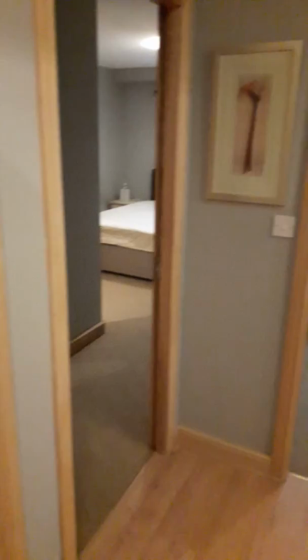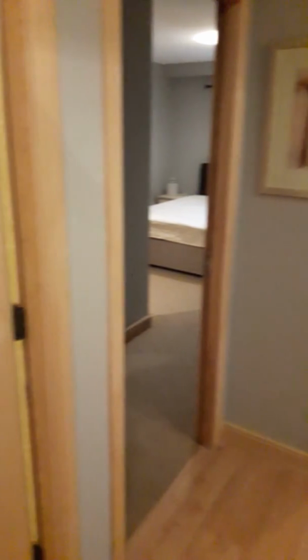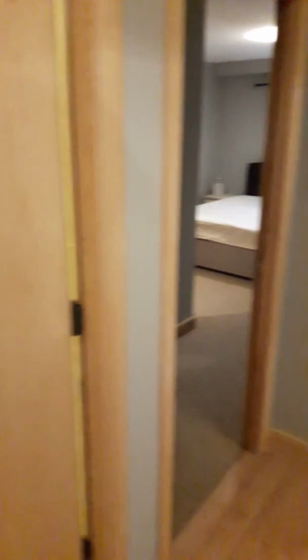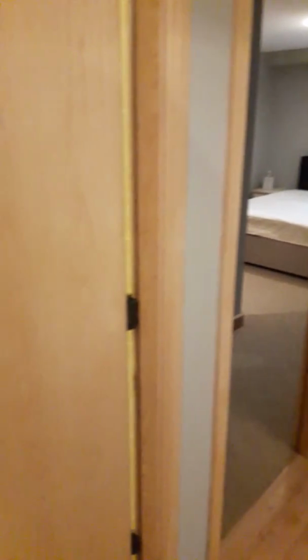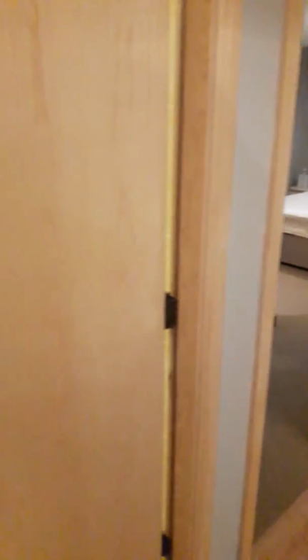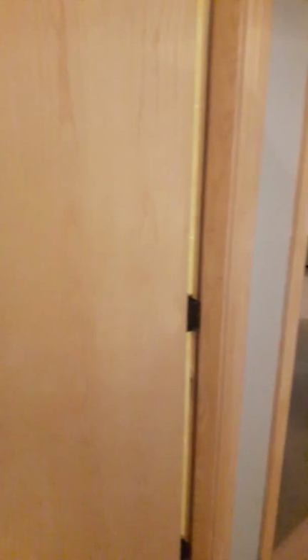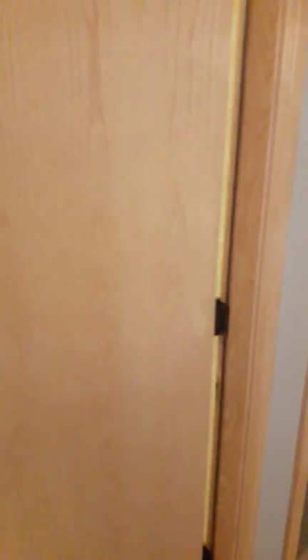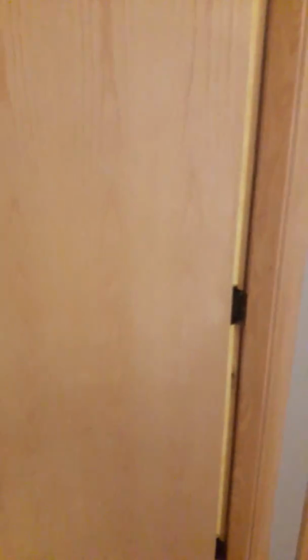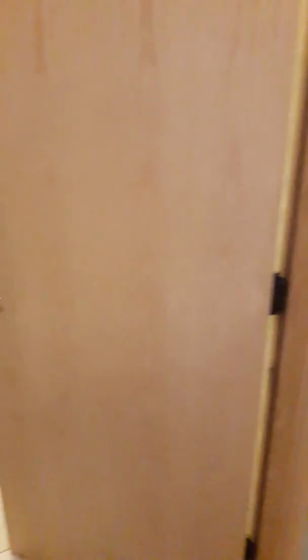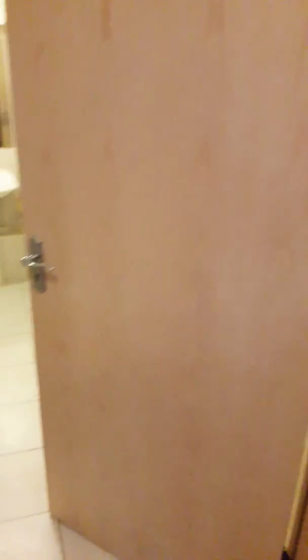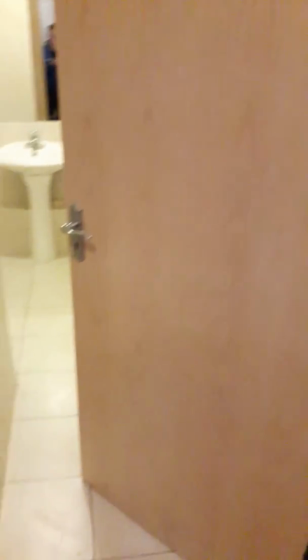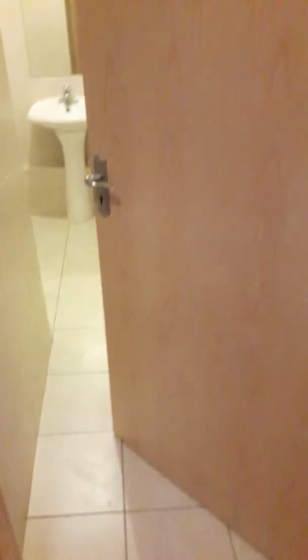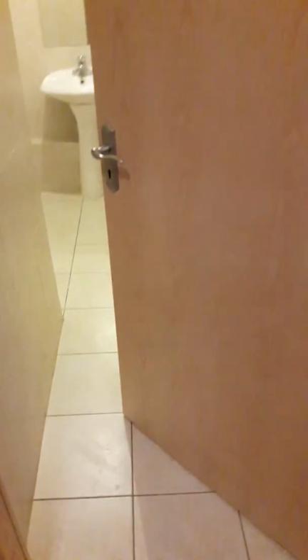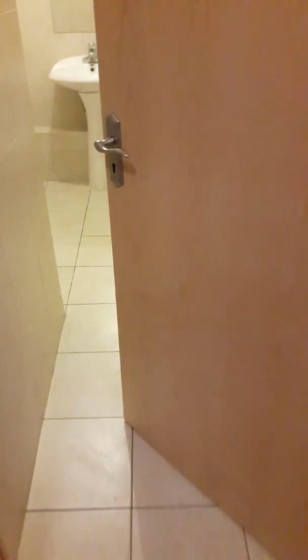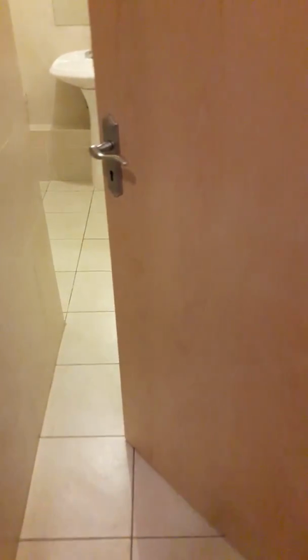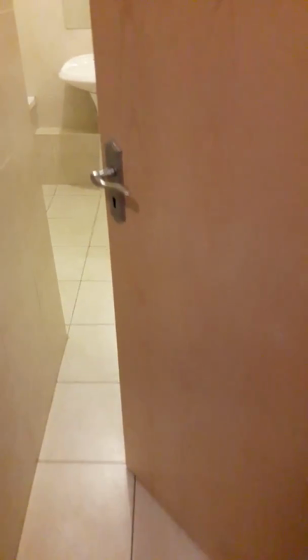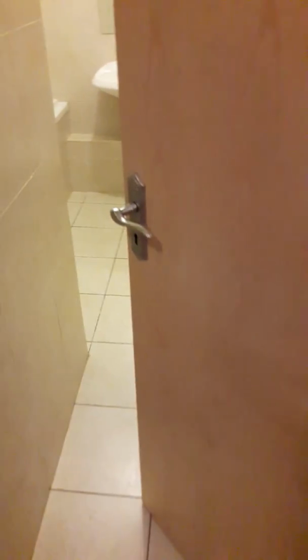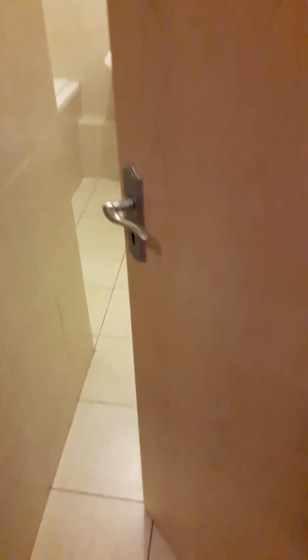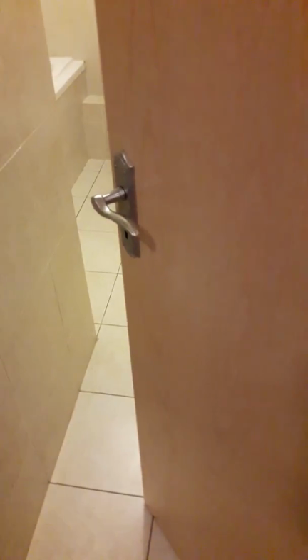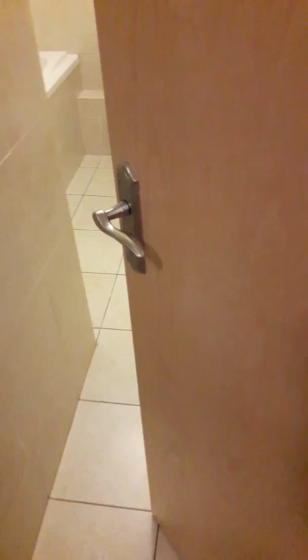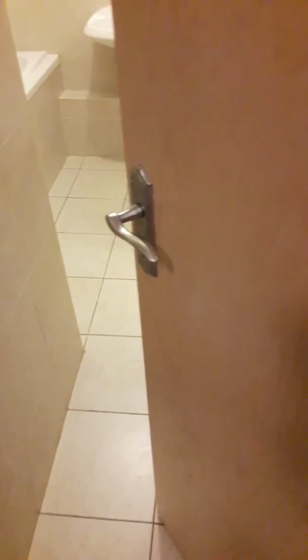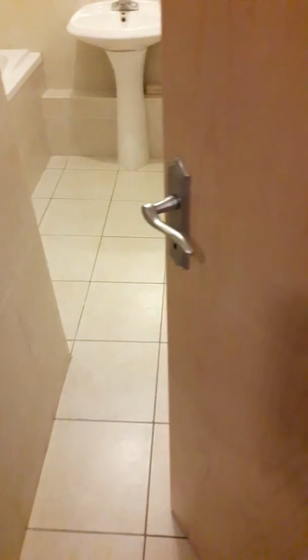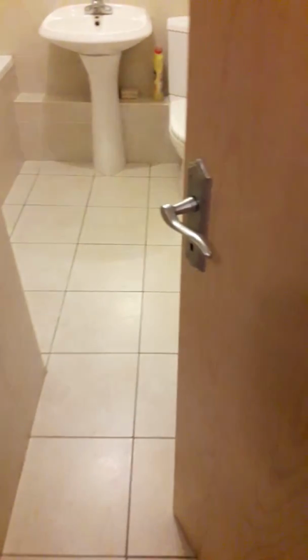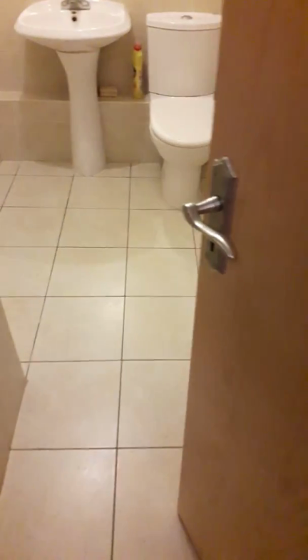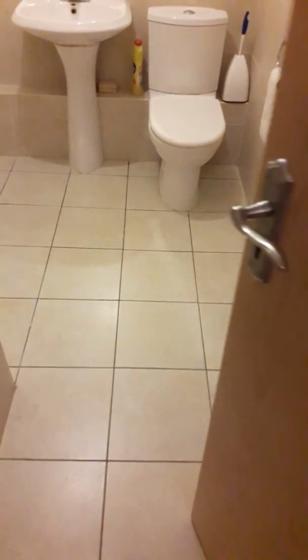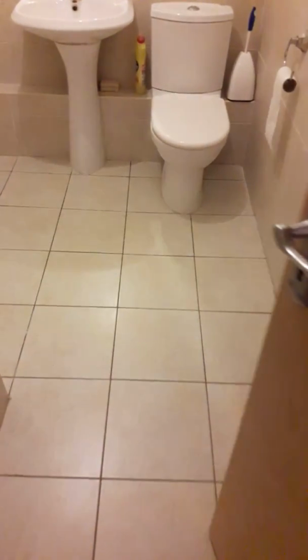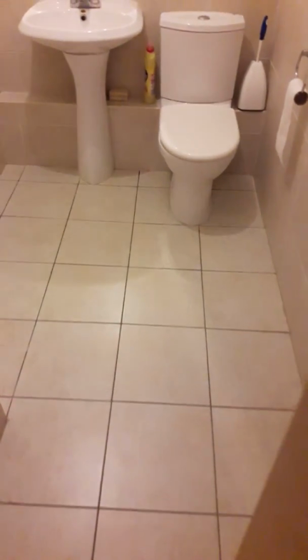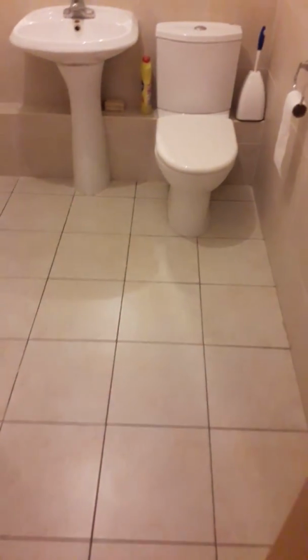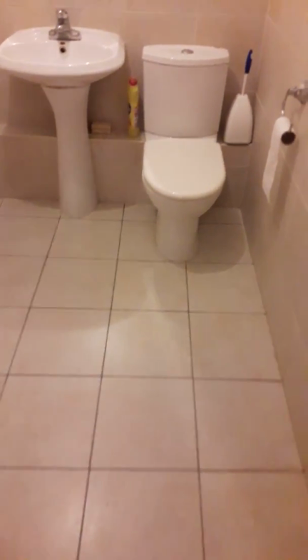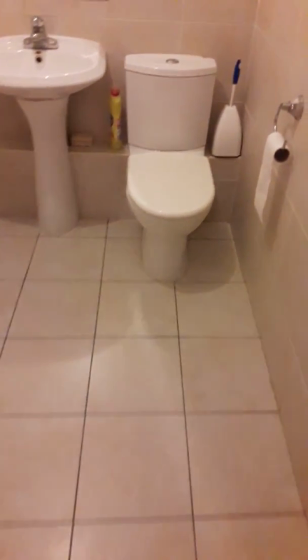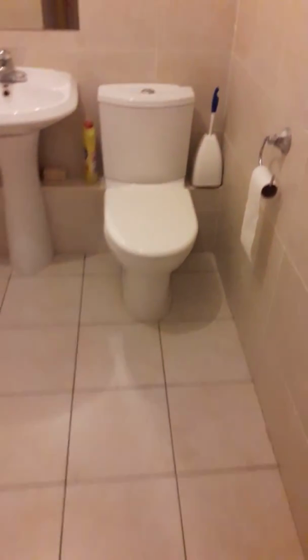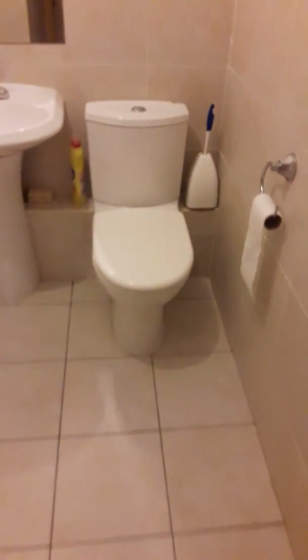To my left is the main bathroom. This bathroom is fully tiled.